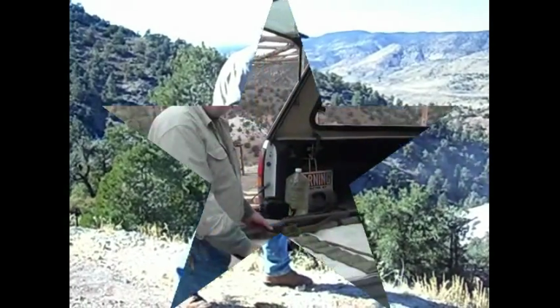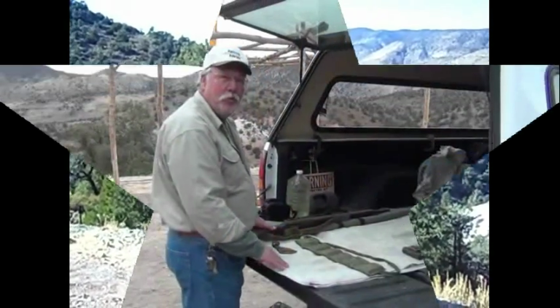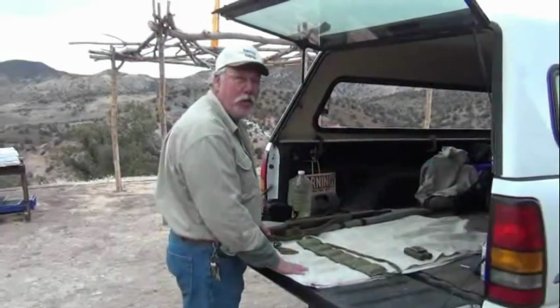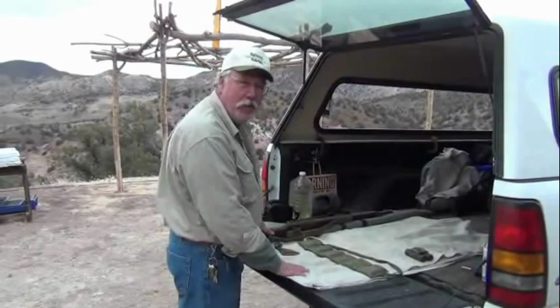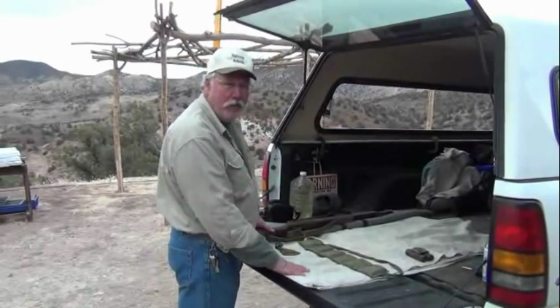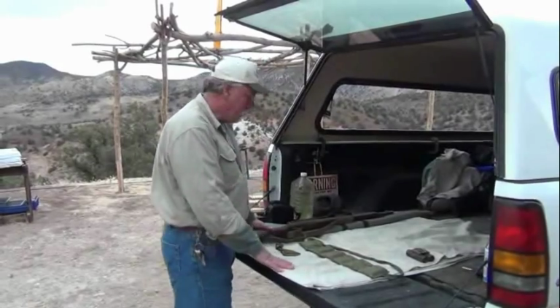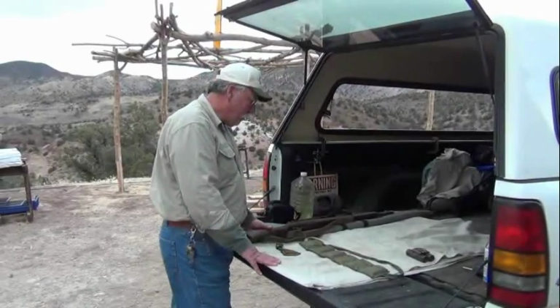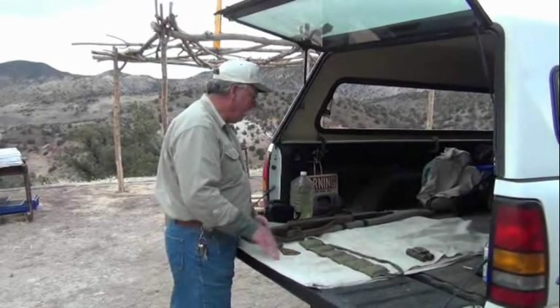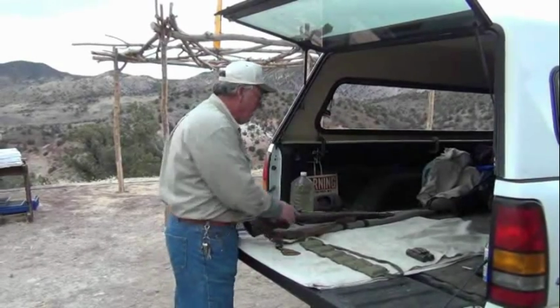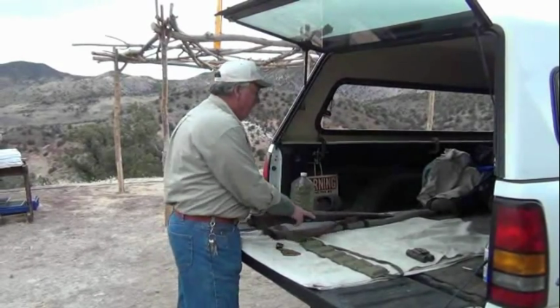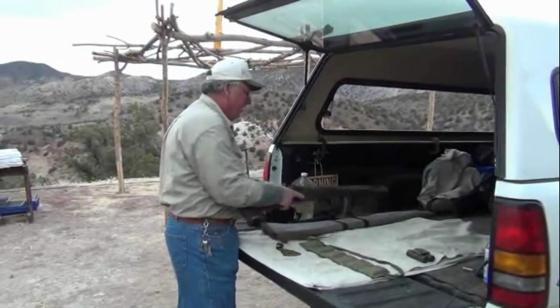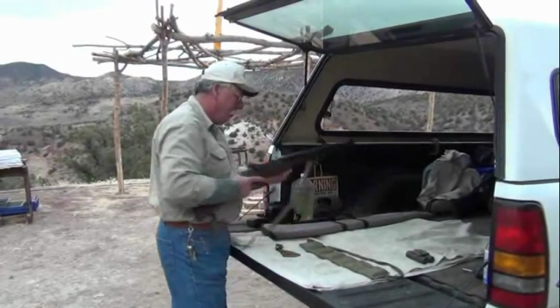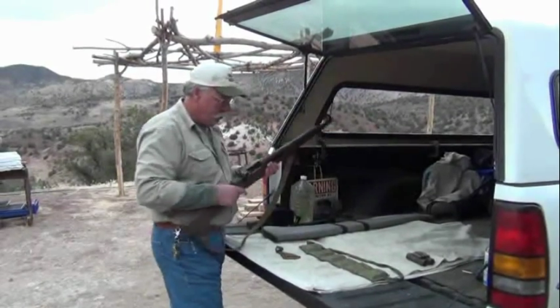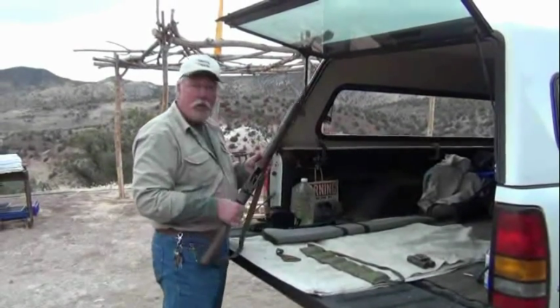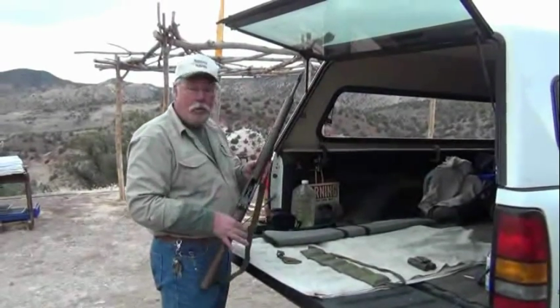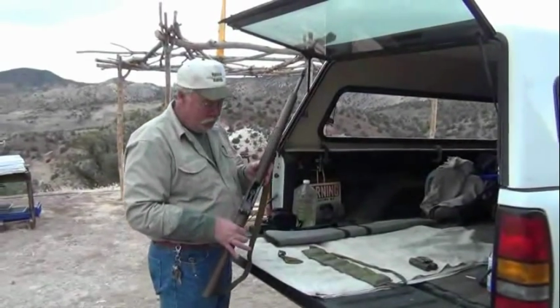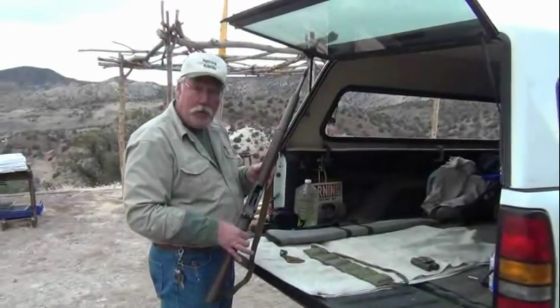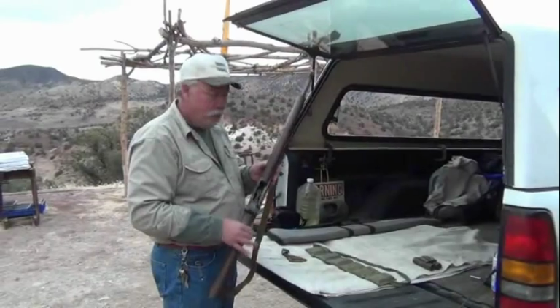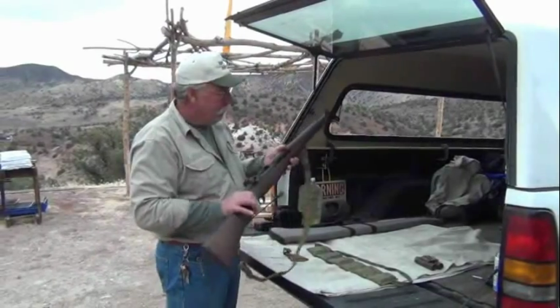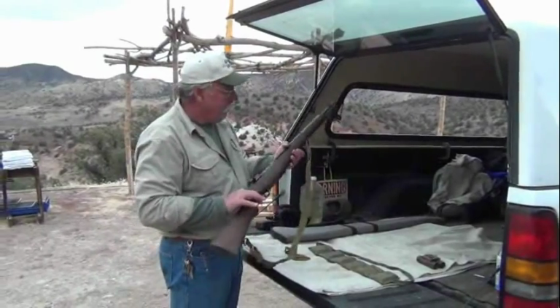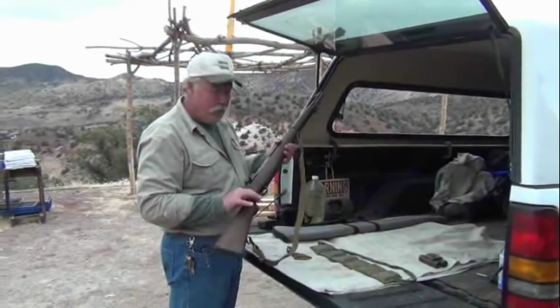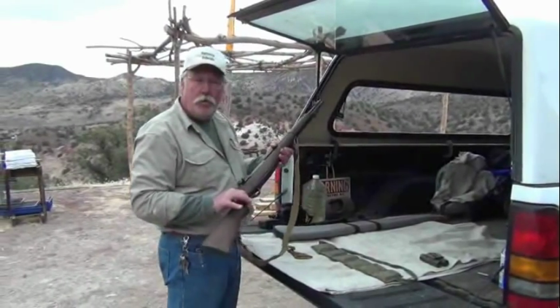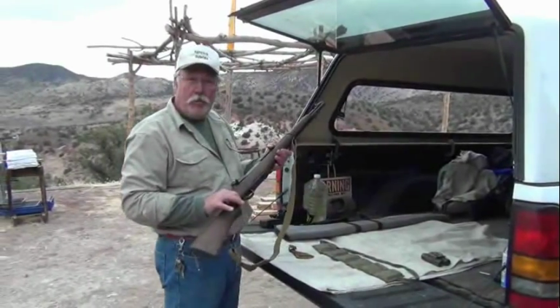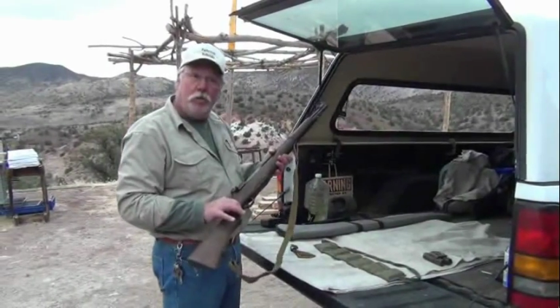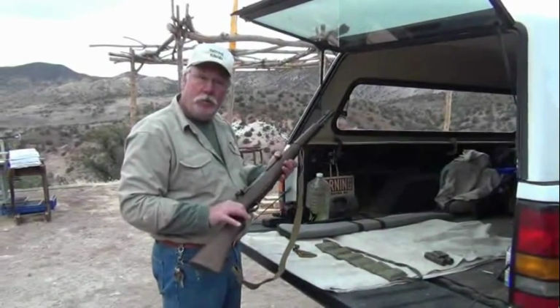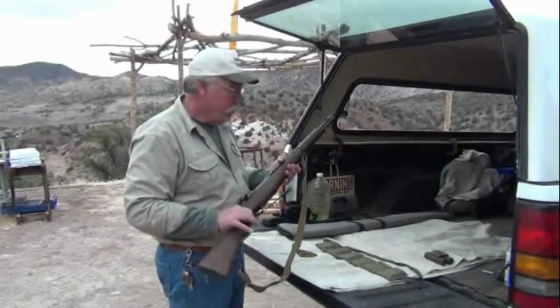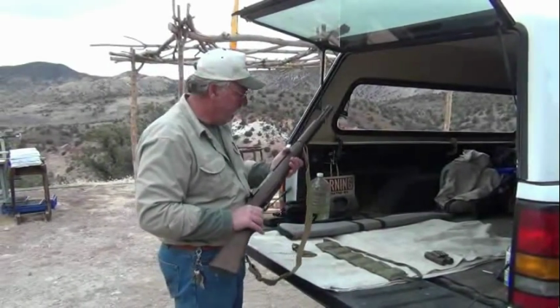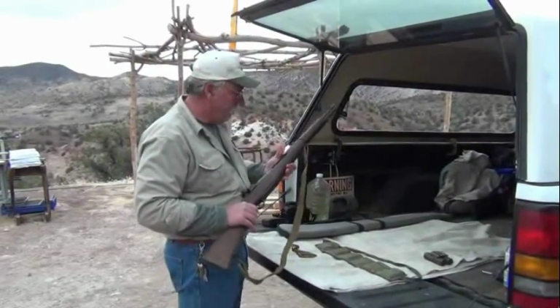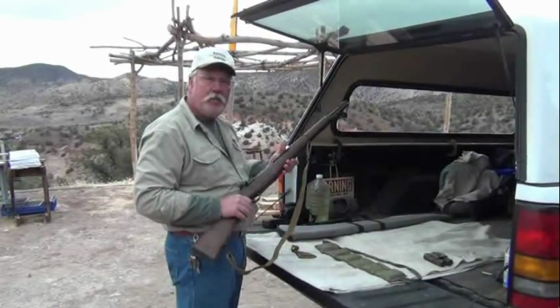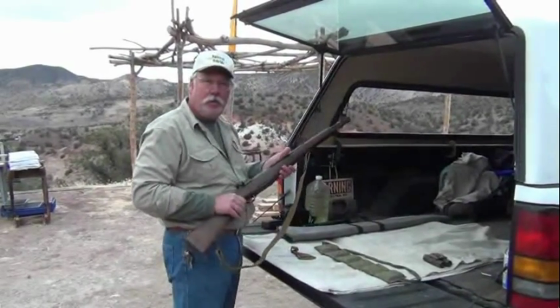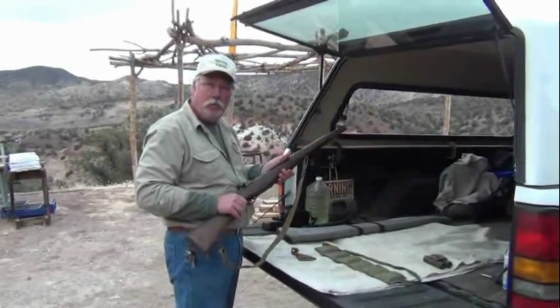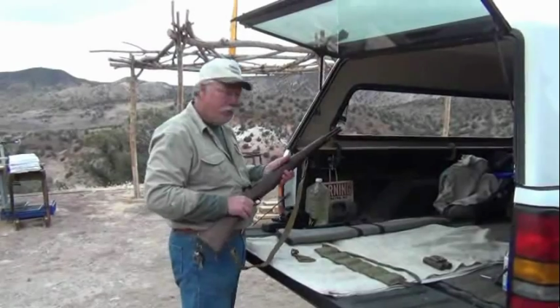Hello, YouTube Trades here. Today we're going to talk about the M1 Garand — specifically loading an M1 Garand. Later on we'll talk about shooting the M1 Garand and maybe a little history on it.